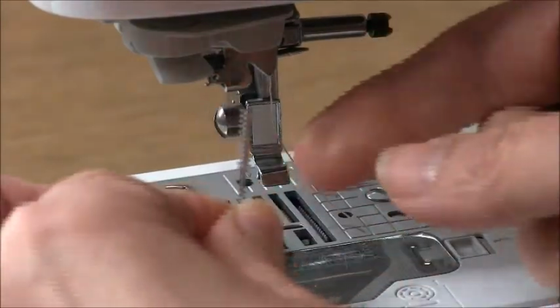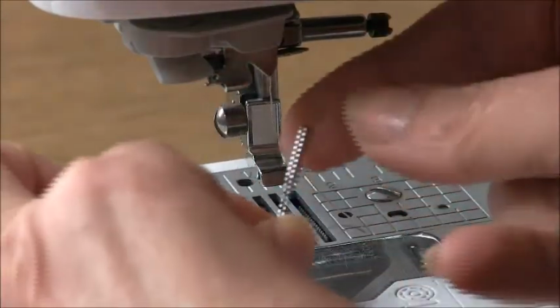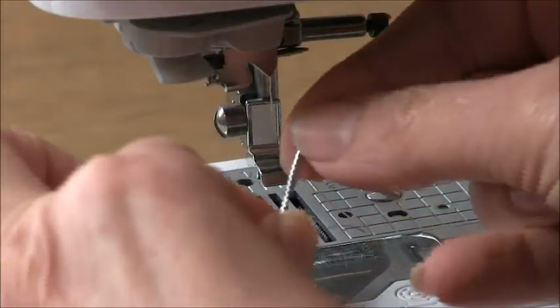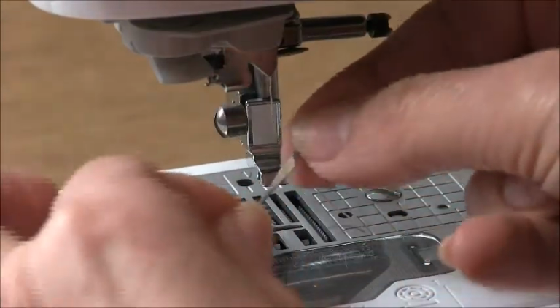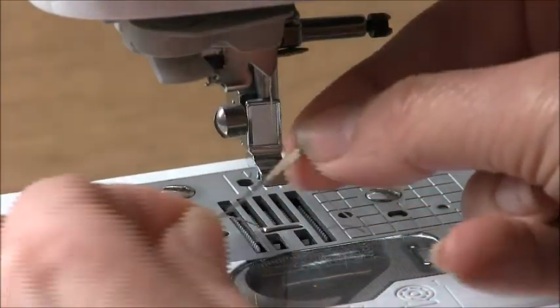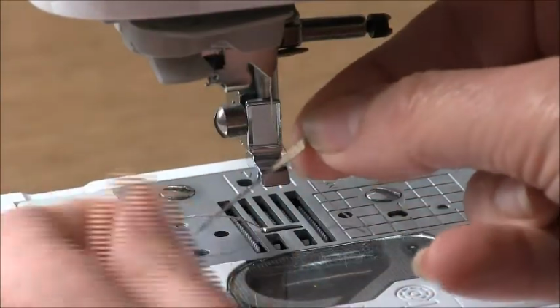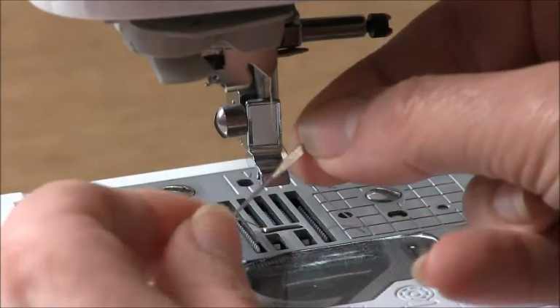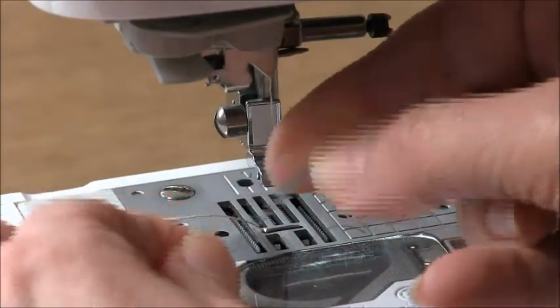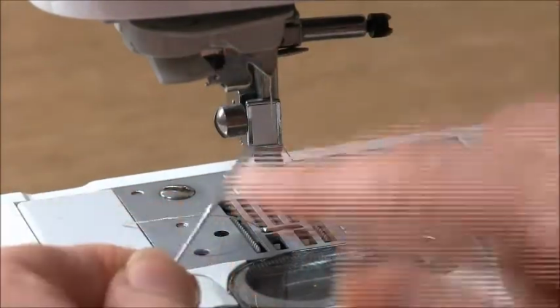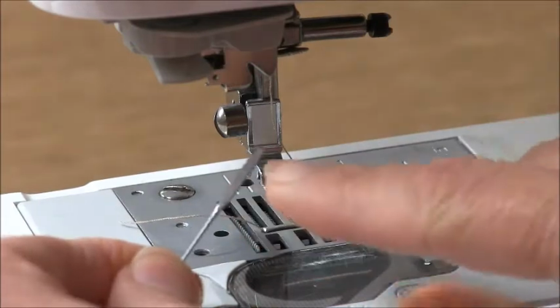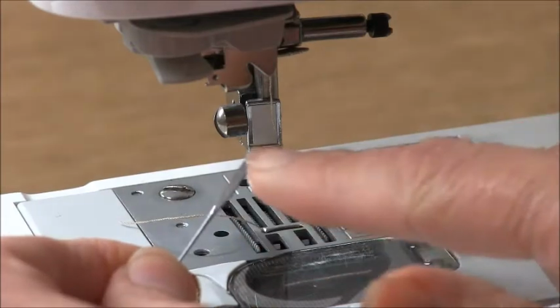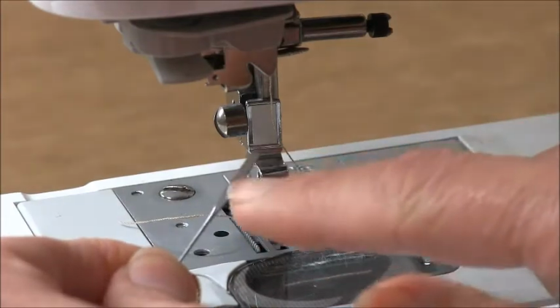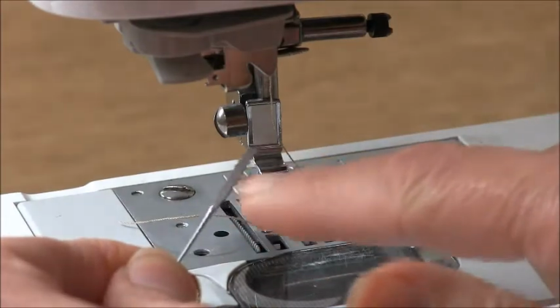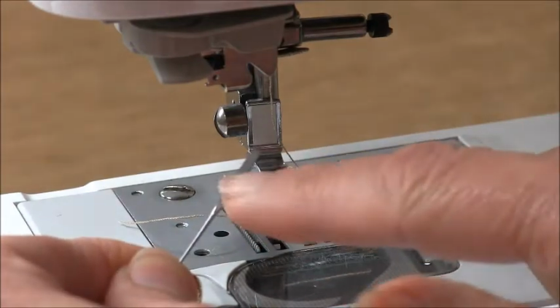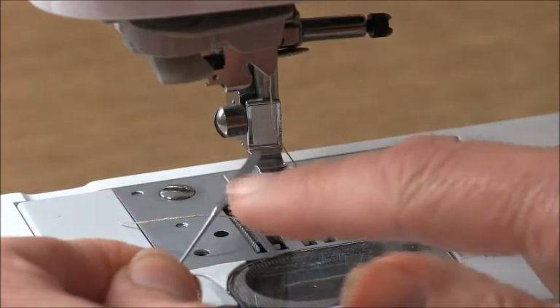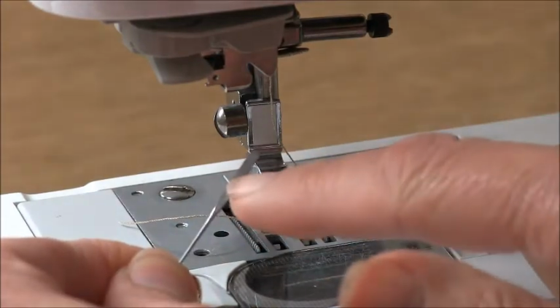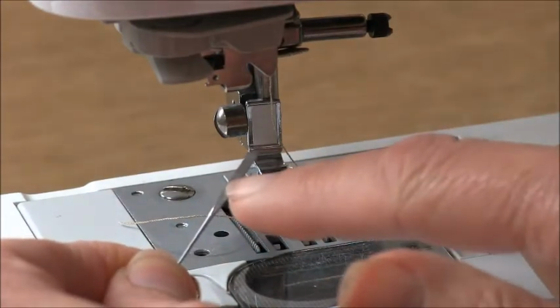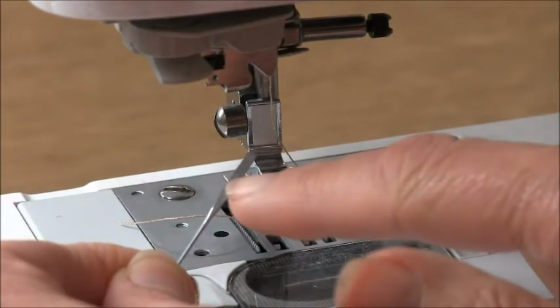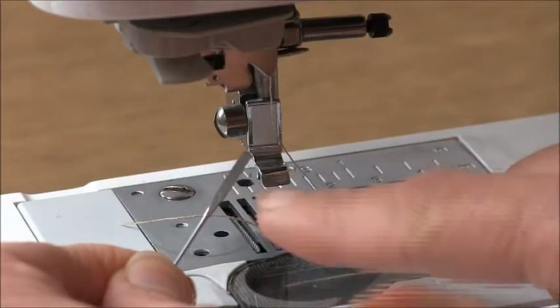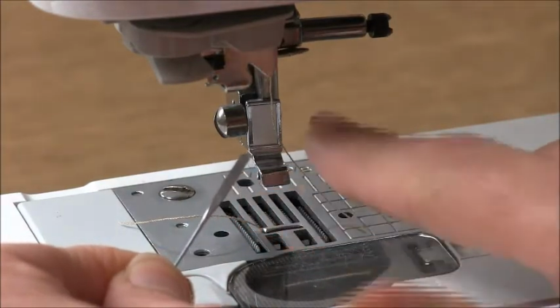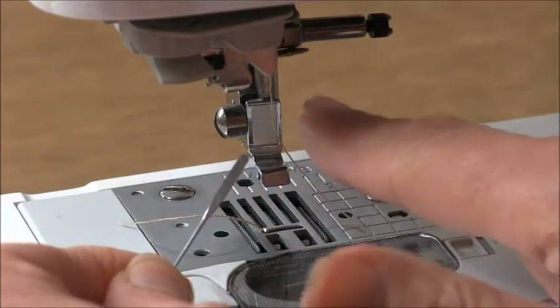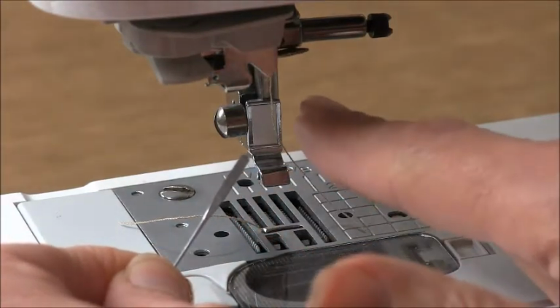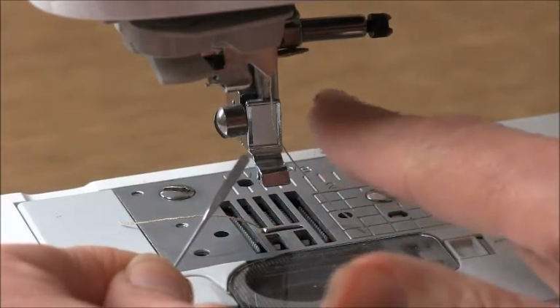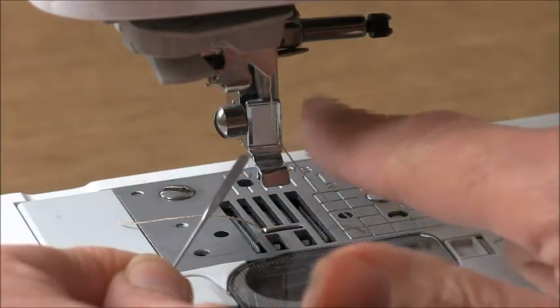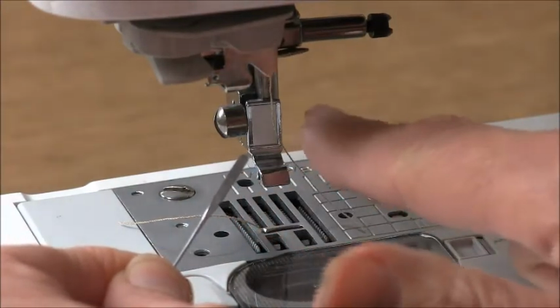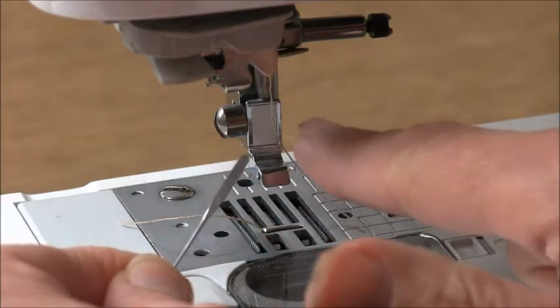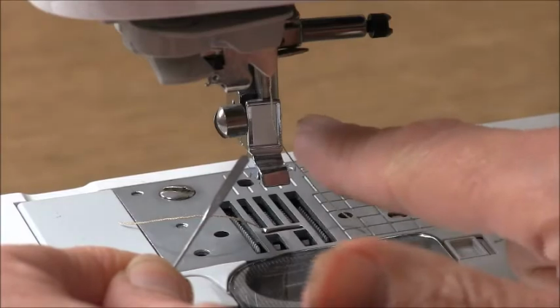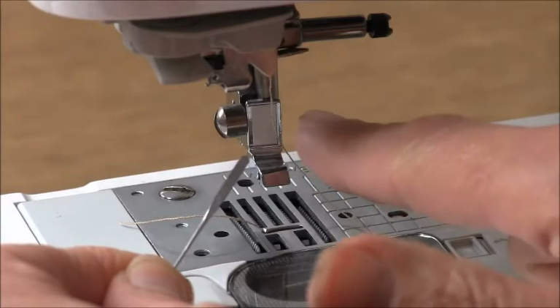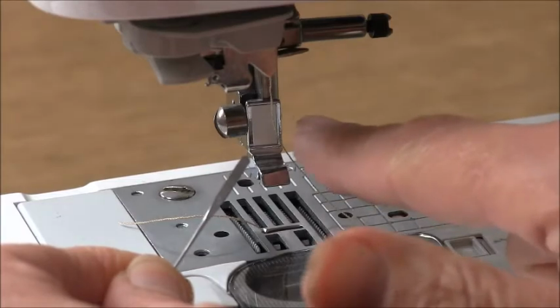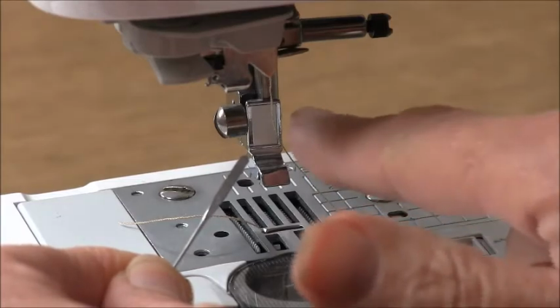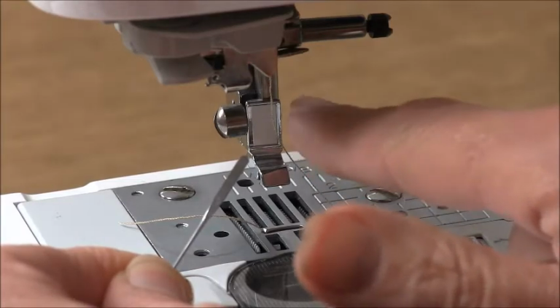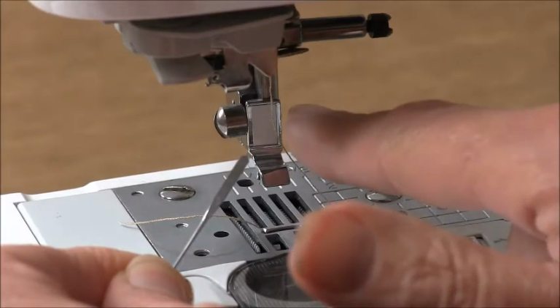Looking at the needle, it has a flat side to it. When we insert the new needle, the flat side always goes towards the back.